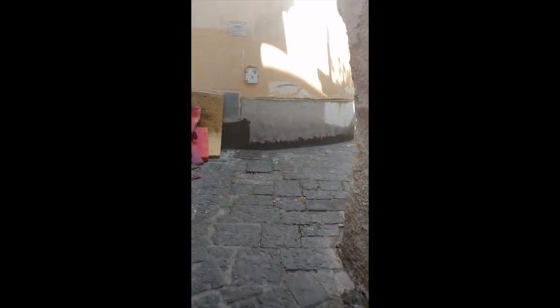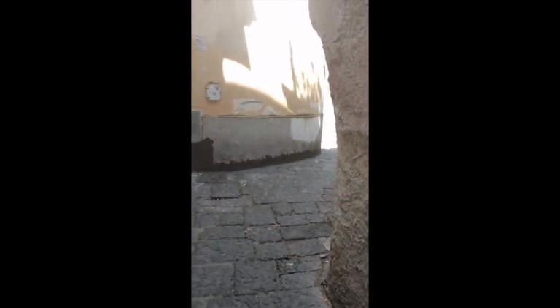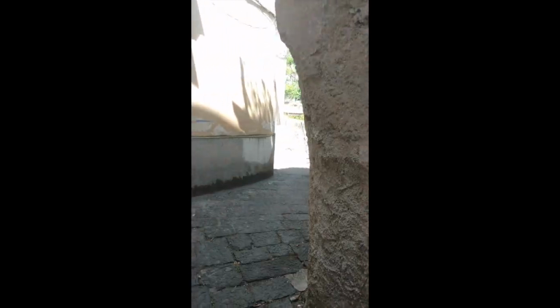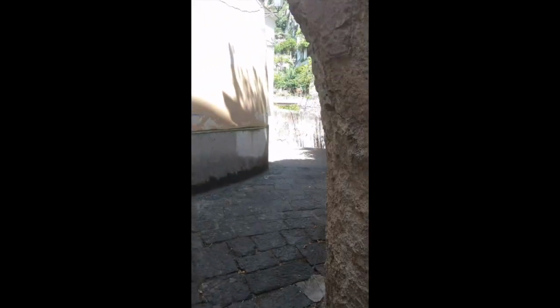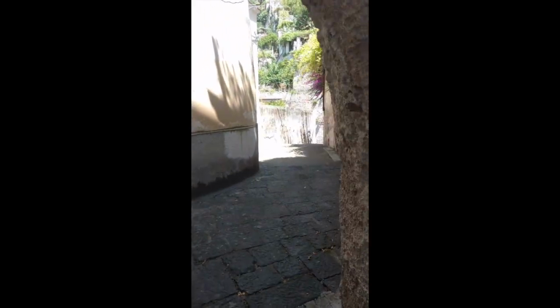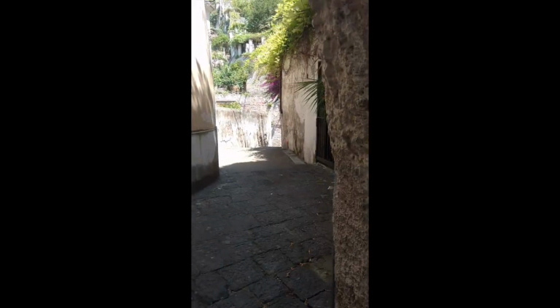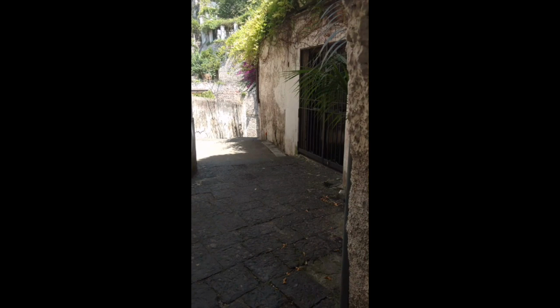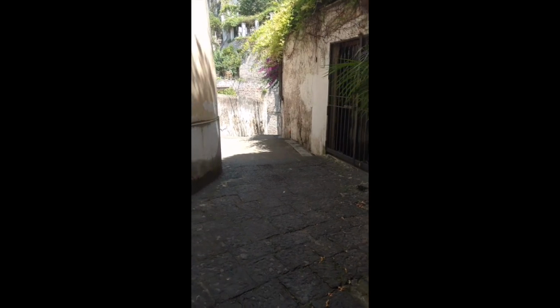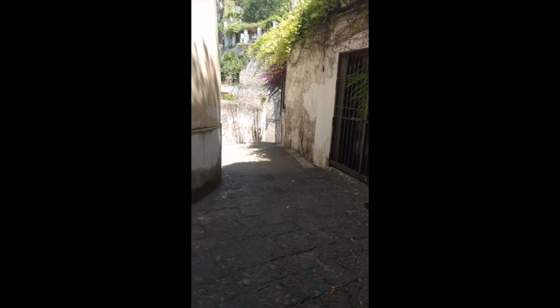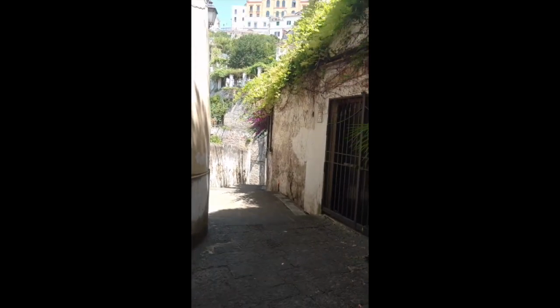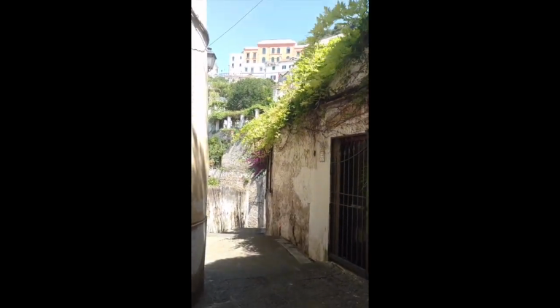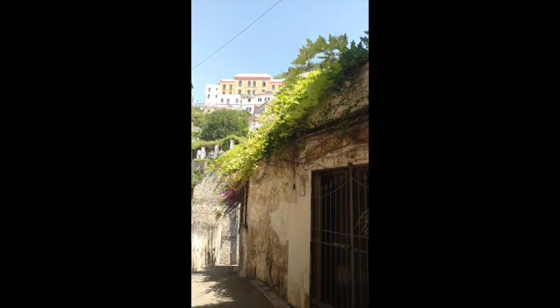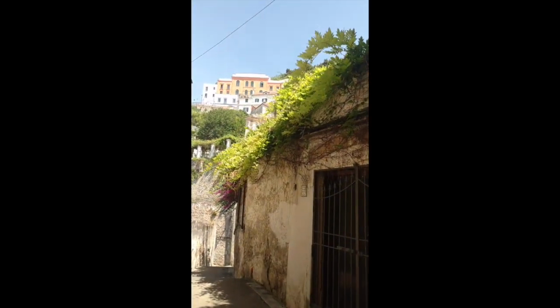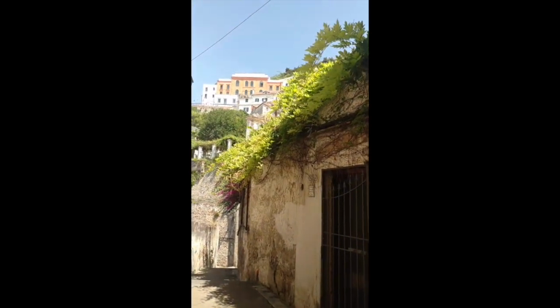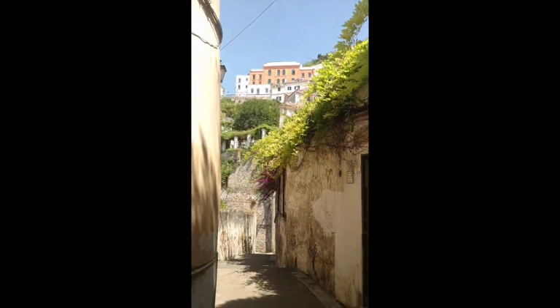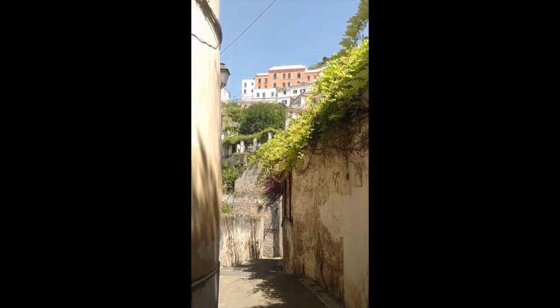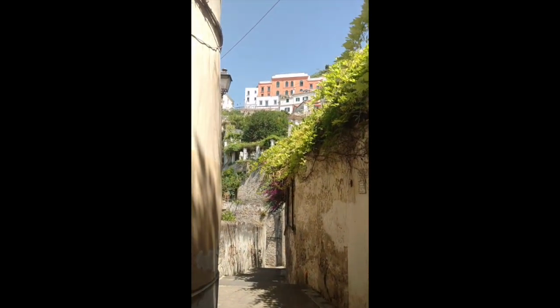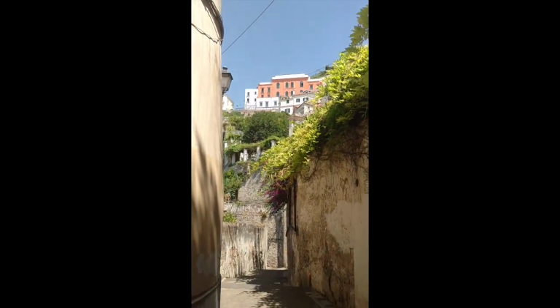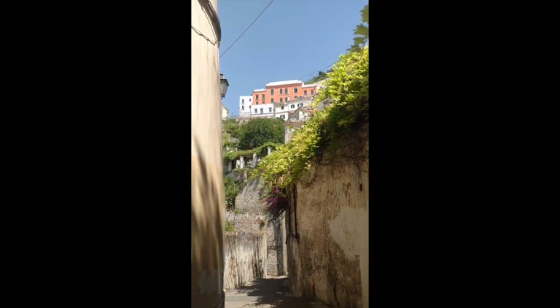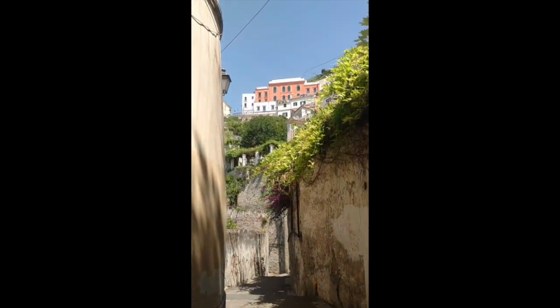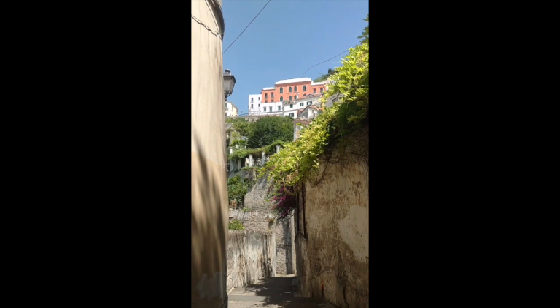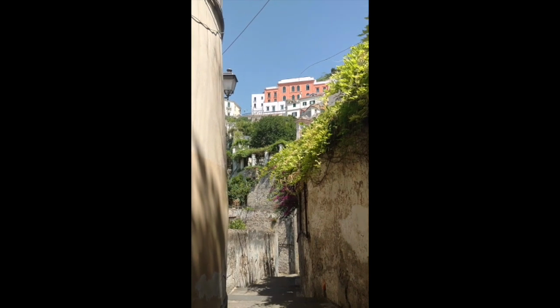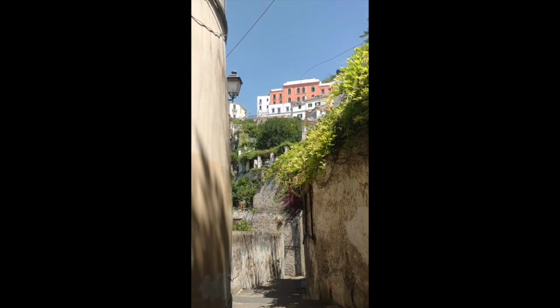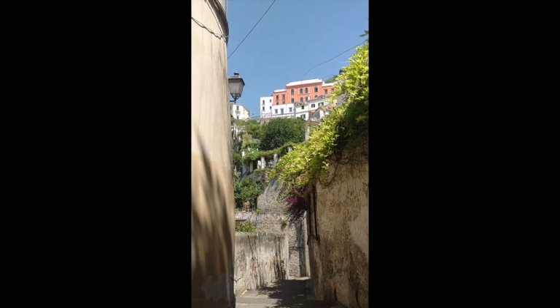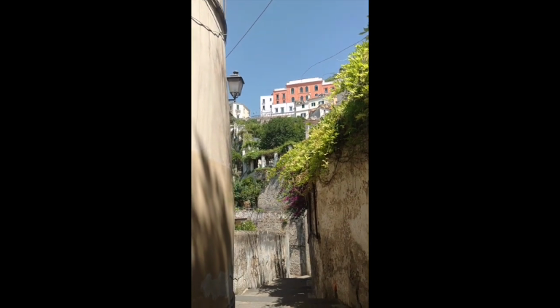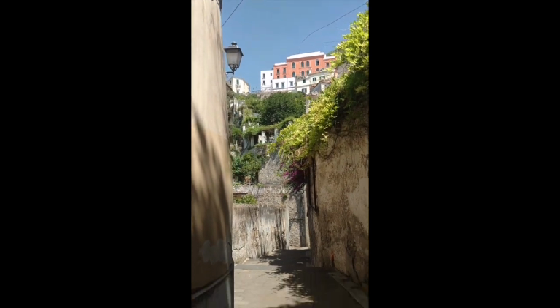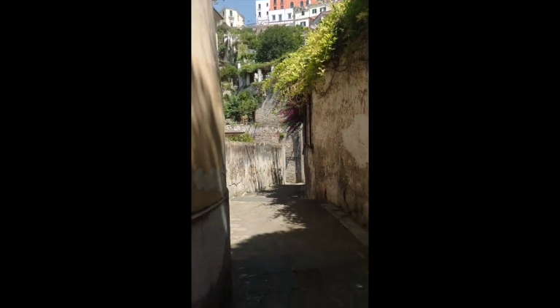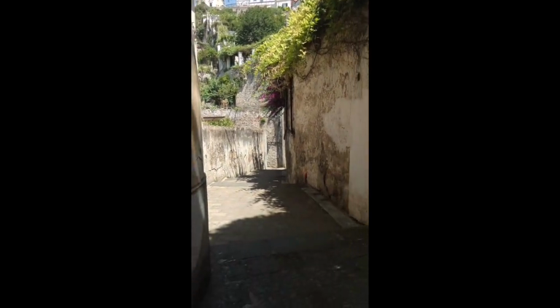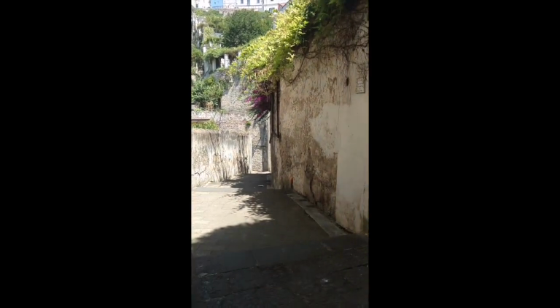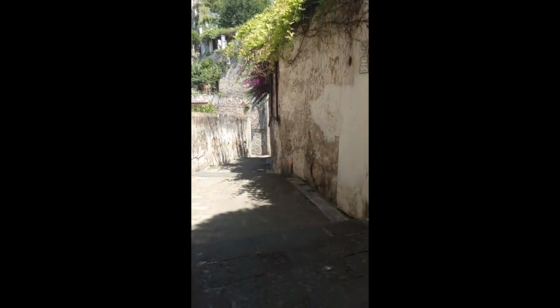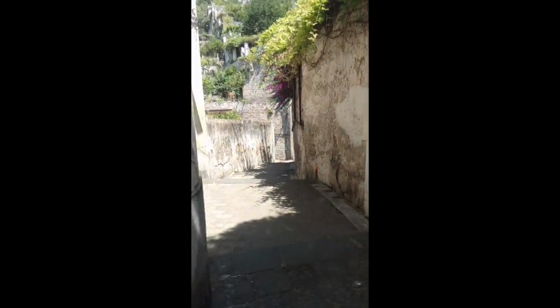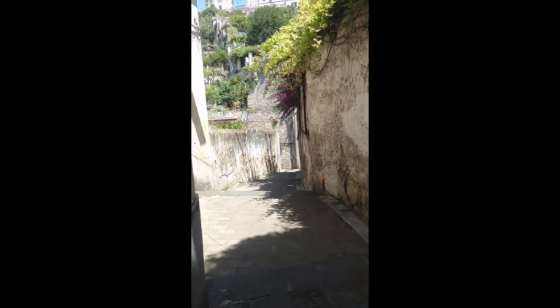And it goes all the way up. Of course they've widened some of the roads, as you can see up there with the traffic. But these are the old Italian streets.